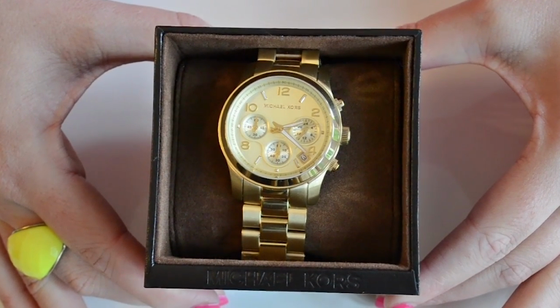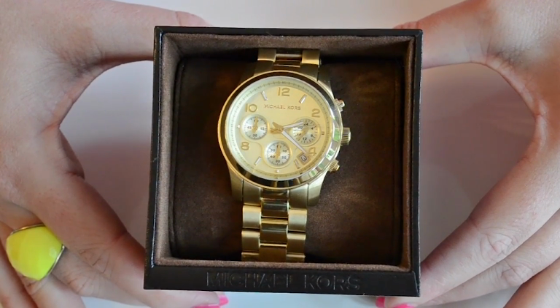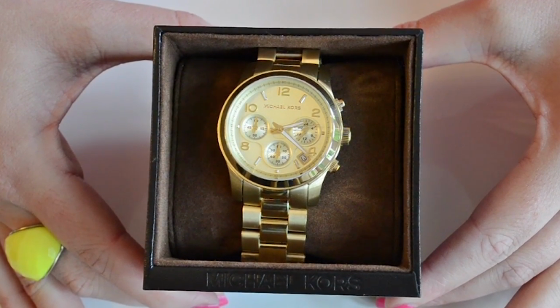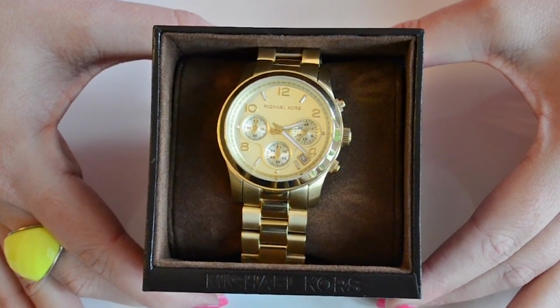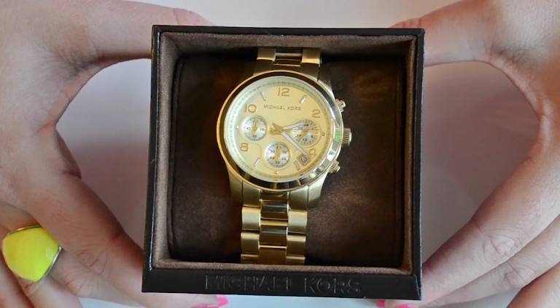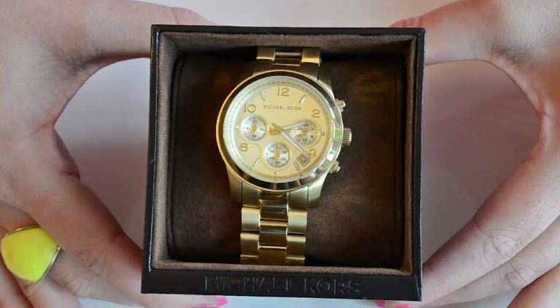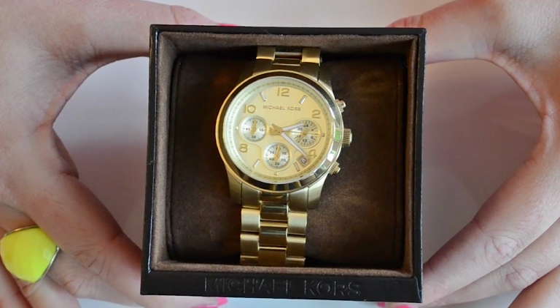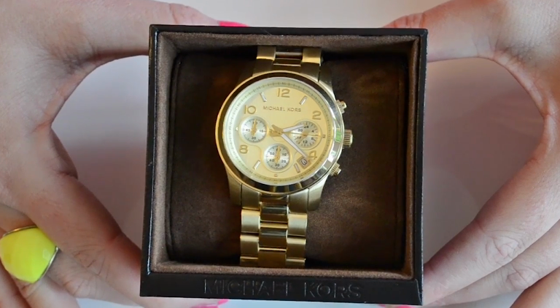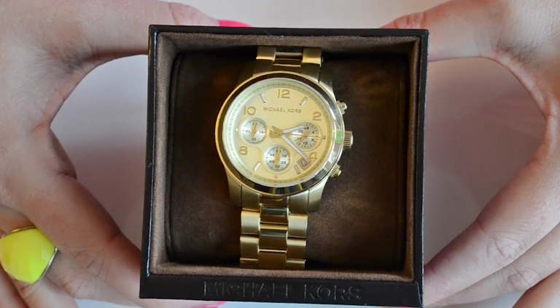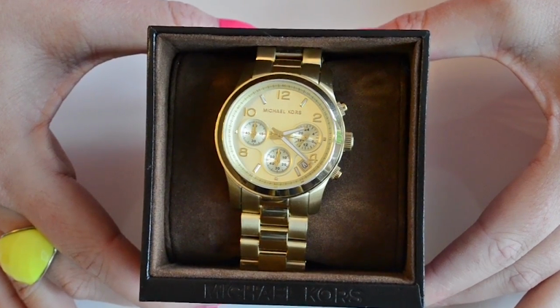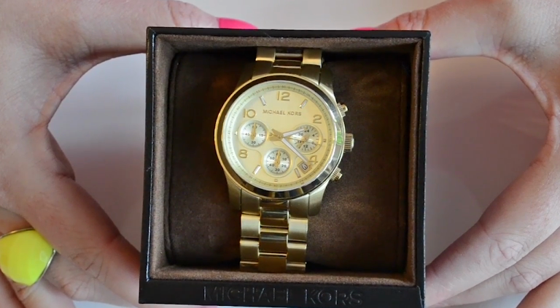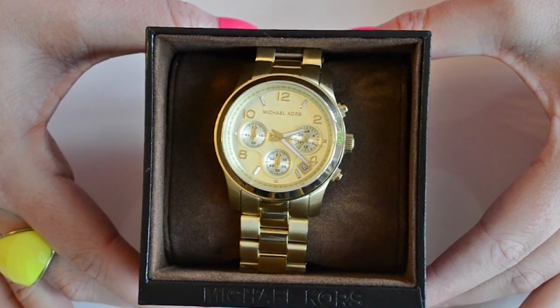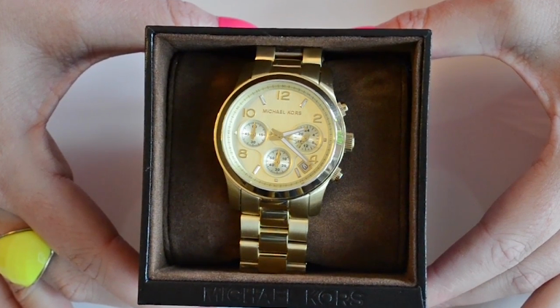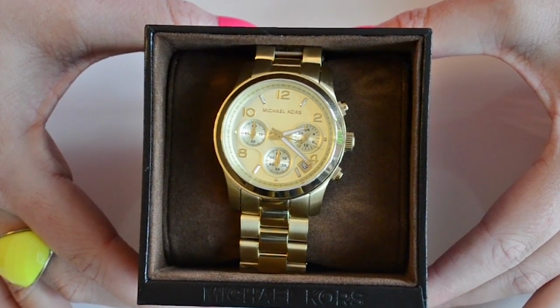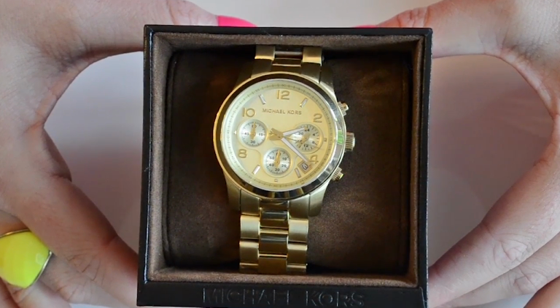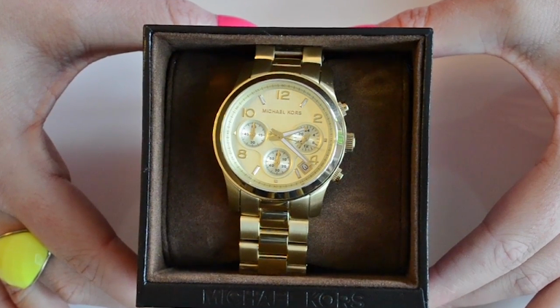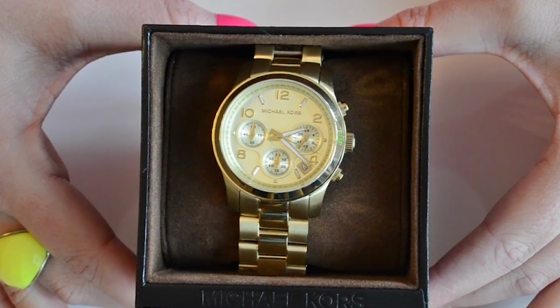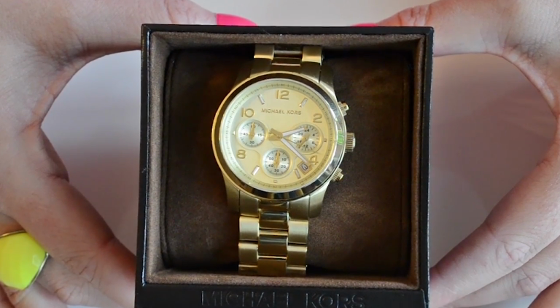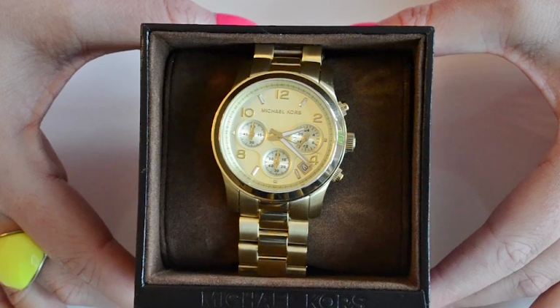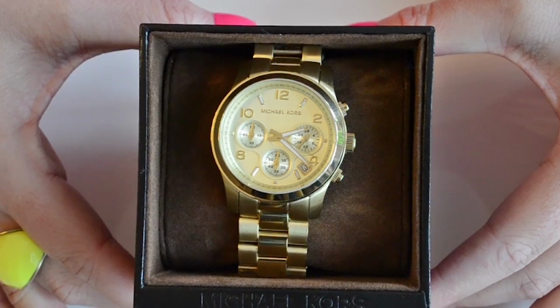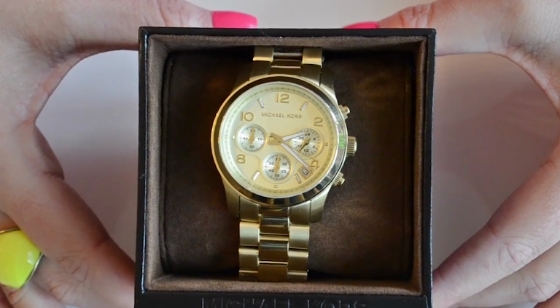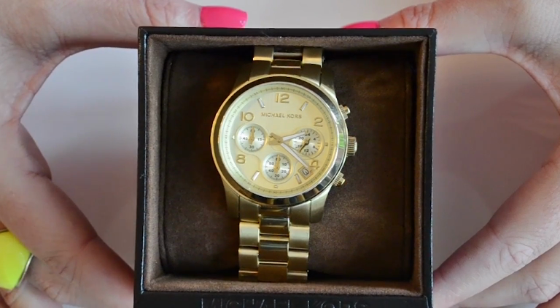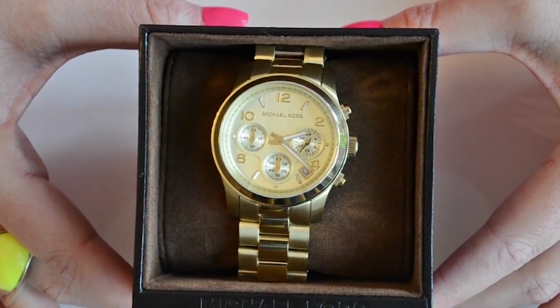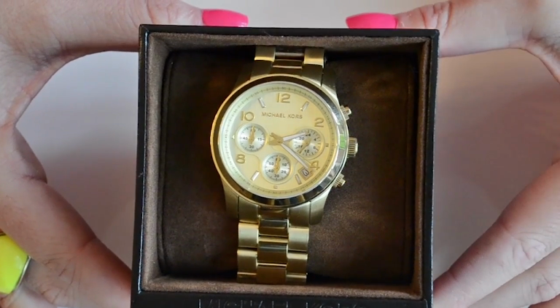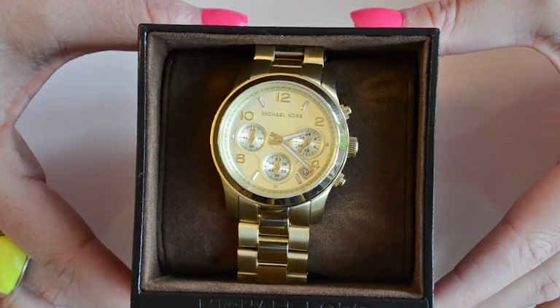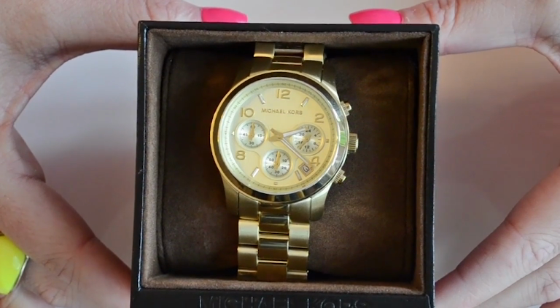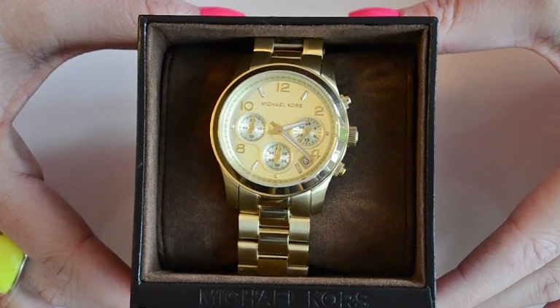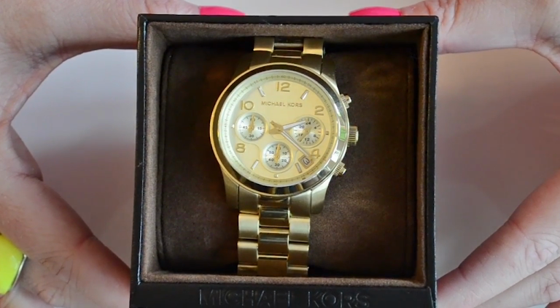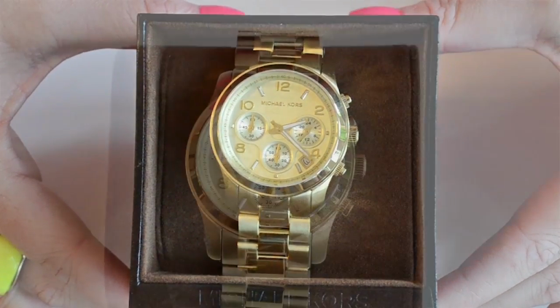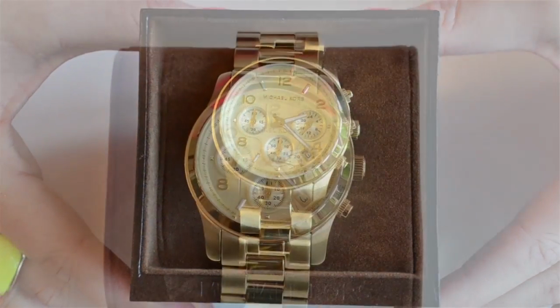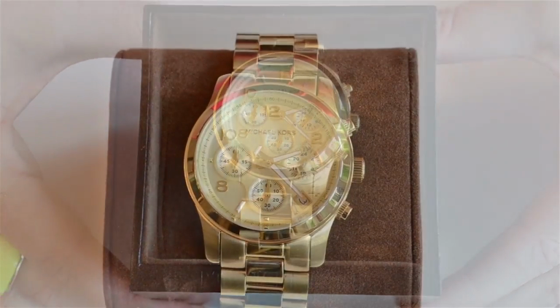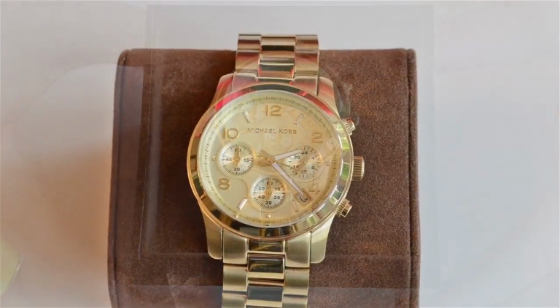You can only imagine my slight over-excitement when the box landed on my desk. A beautiful box, leather bound with the logo etched onto the top, a gorgeous soft chocolate lining and neat pillow for the watch to rest on.